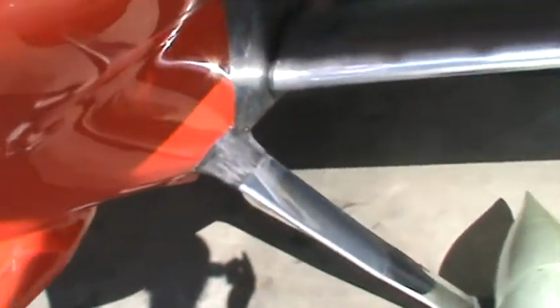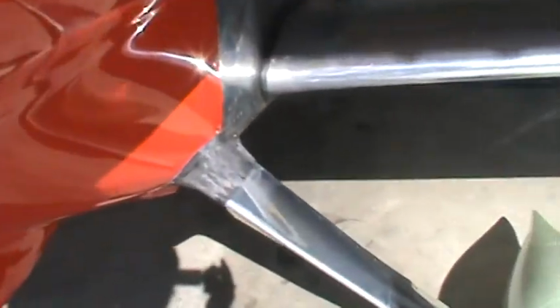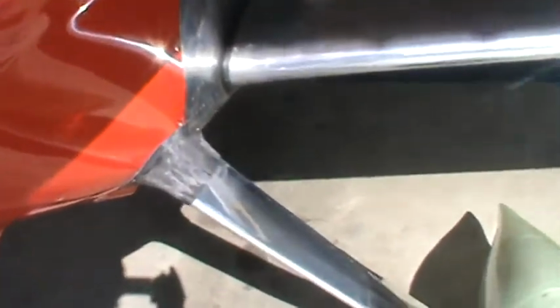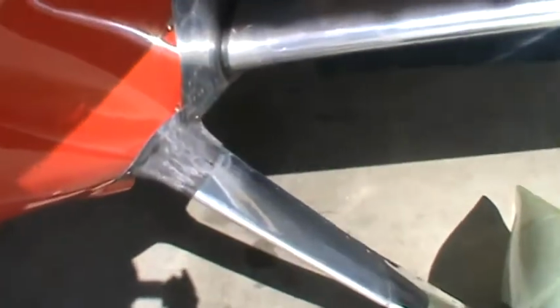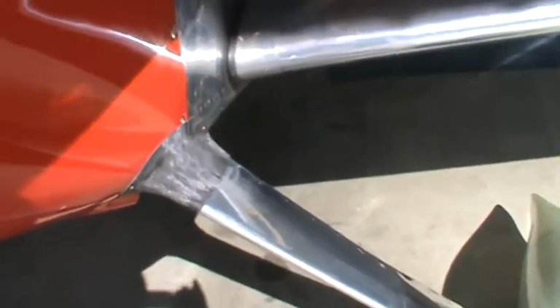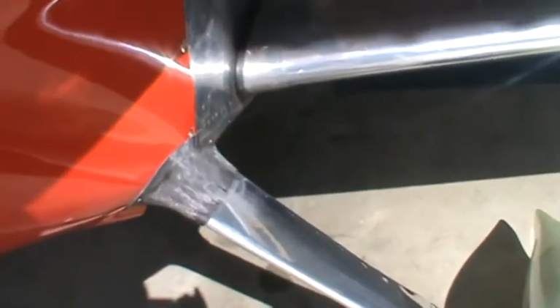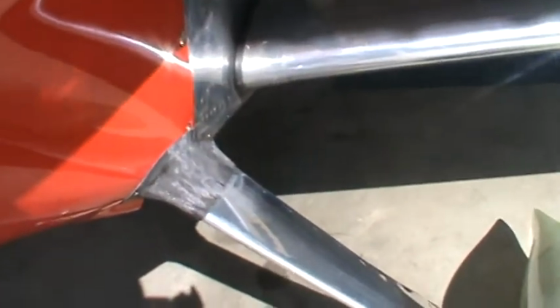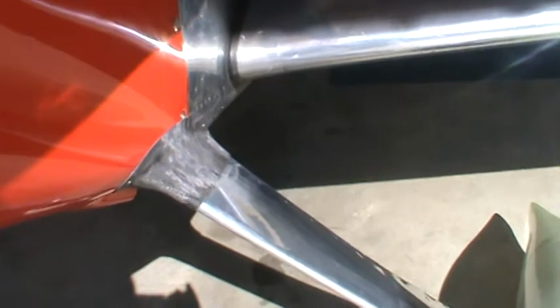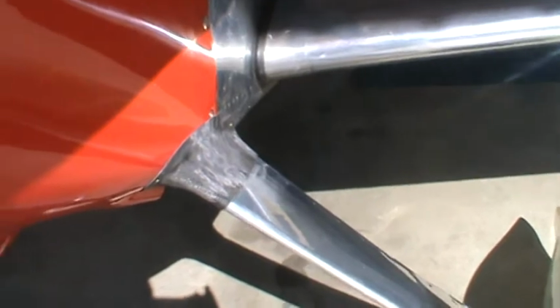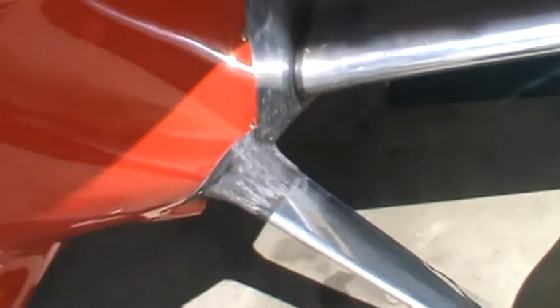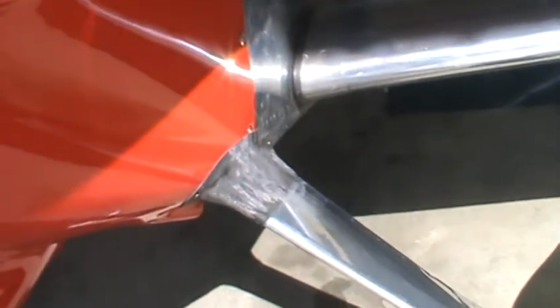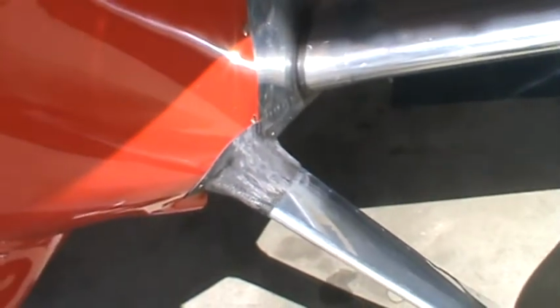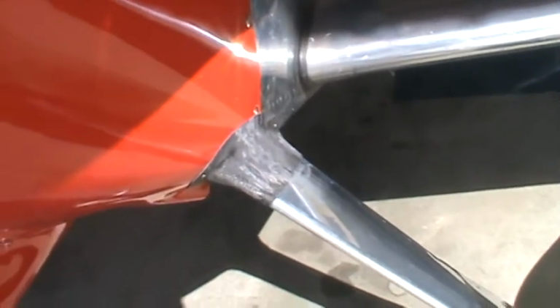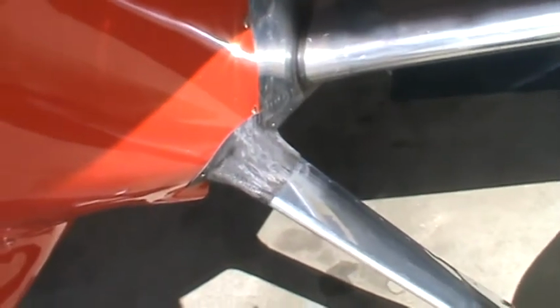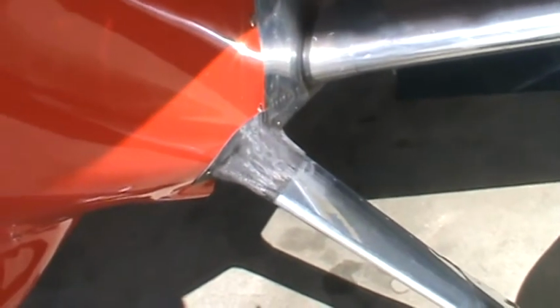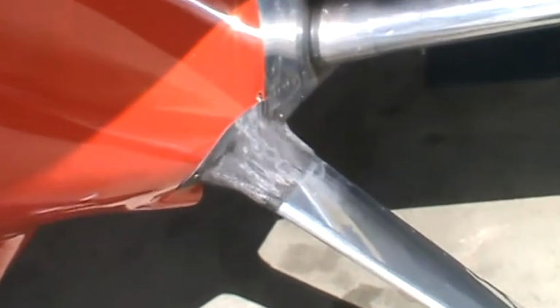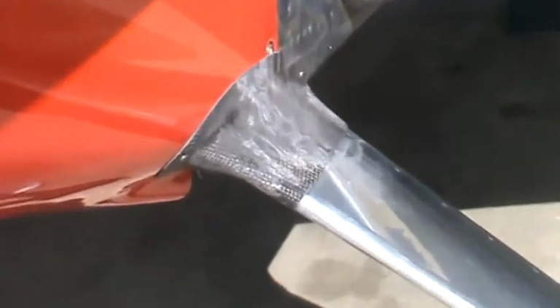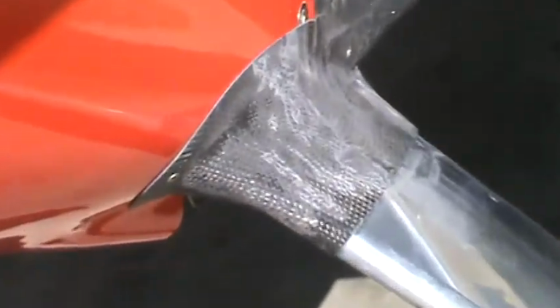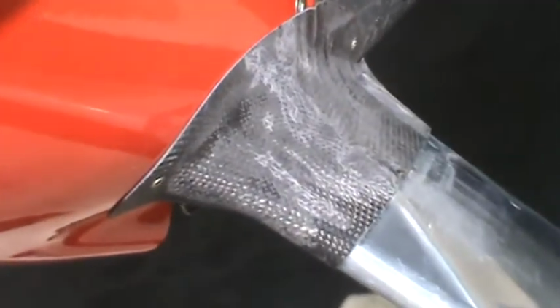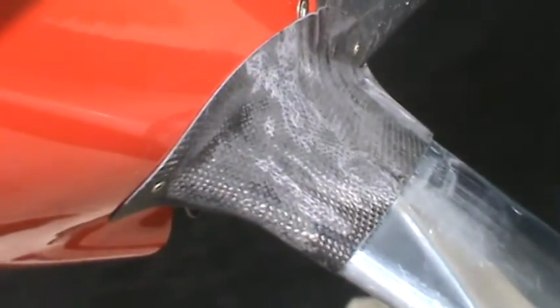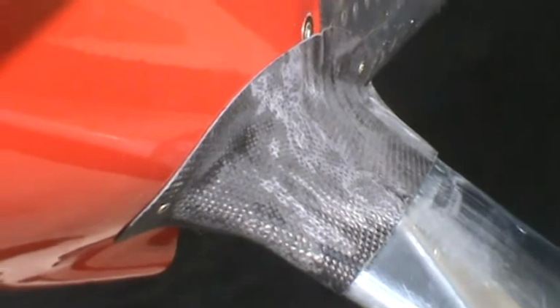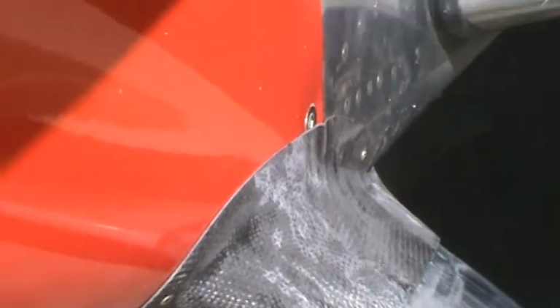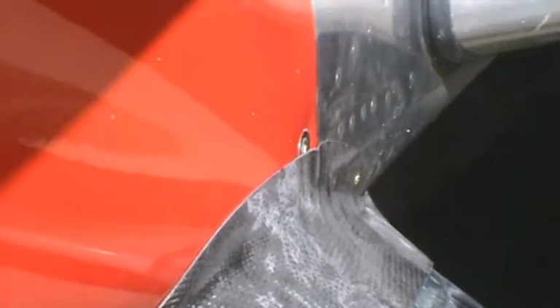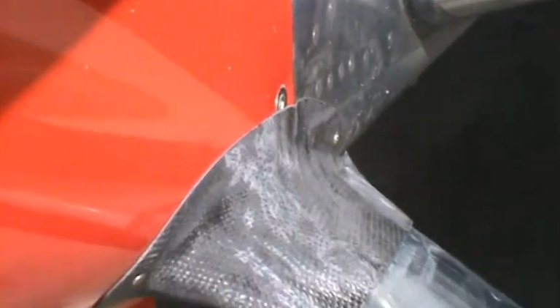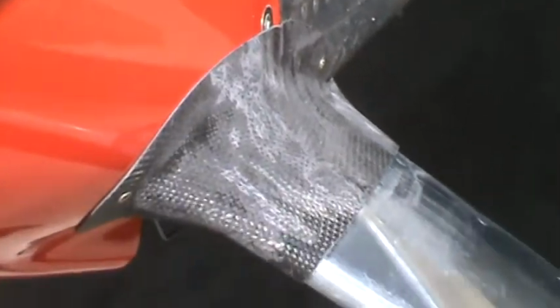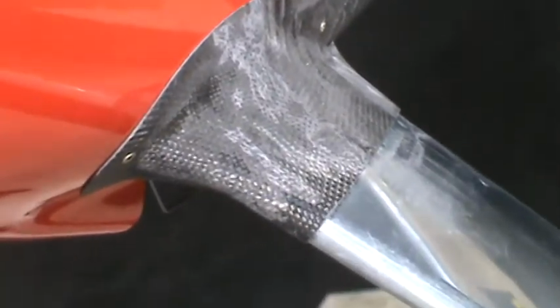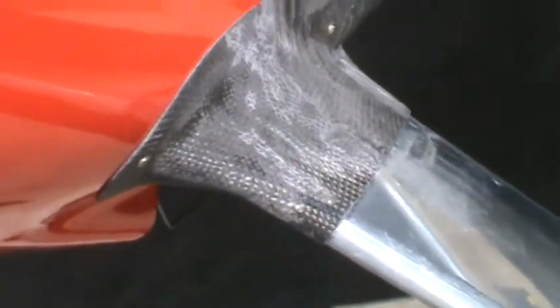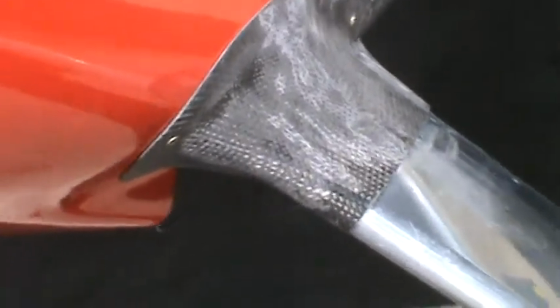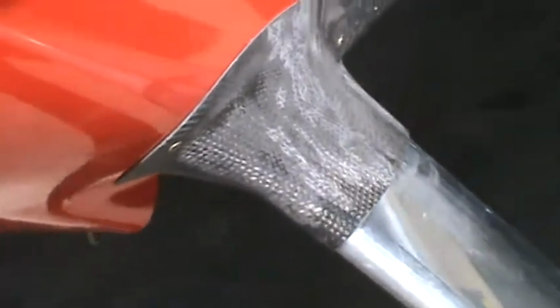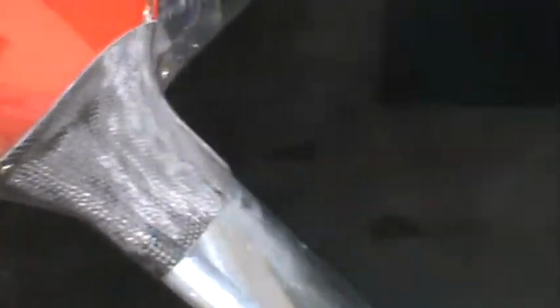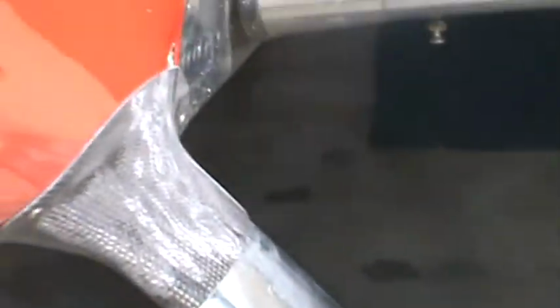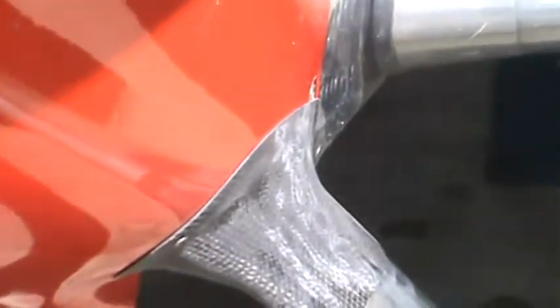You can see how tight that carbon fairing fits there. Just beautiful. Very streamlined.